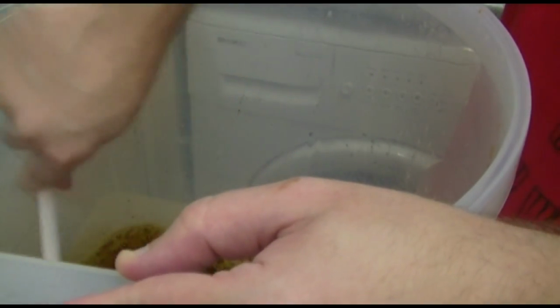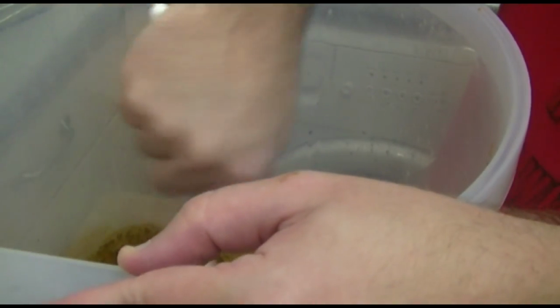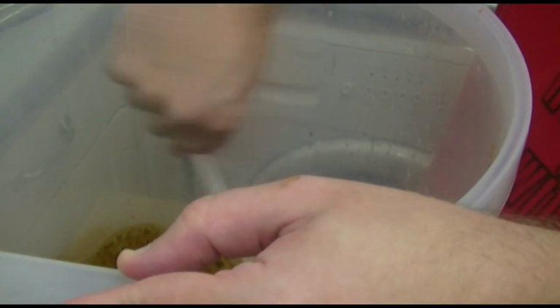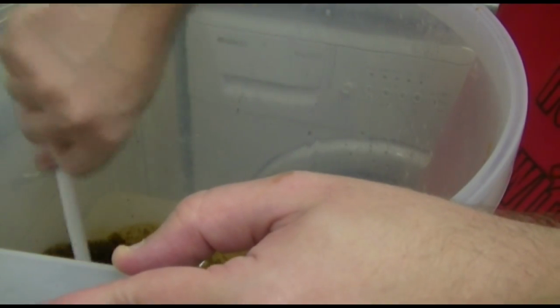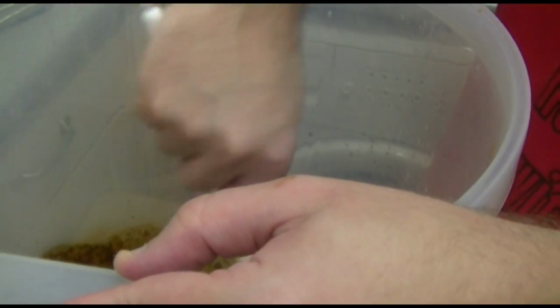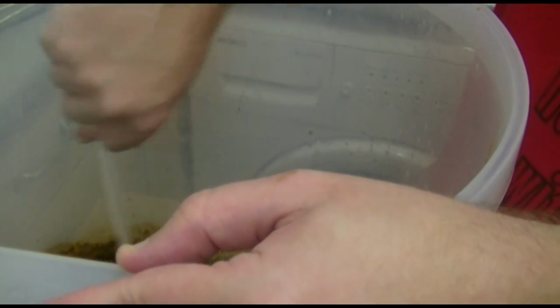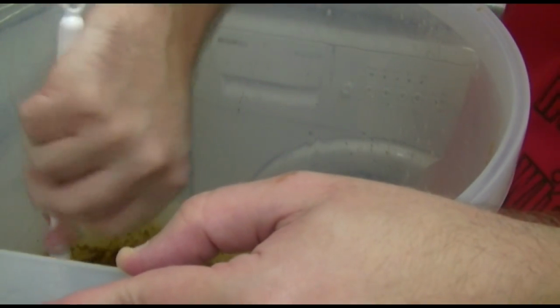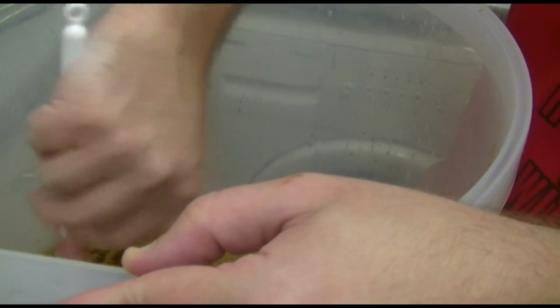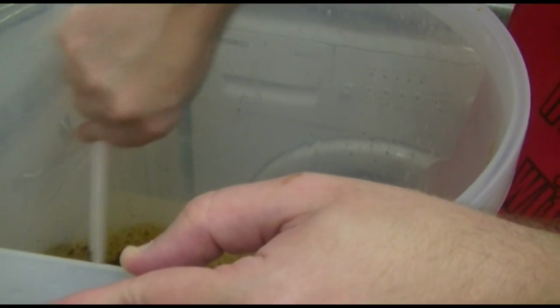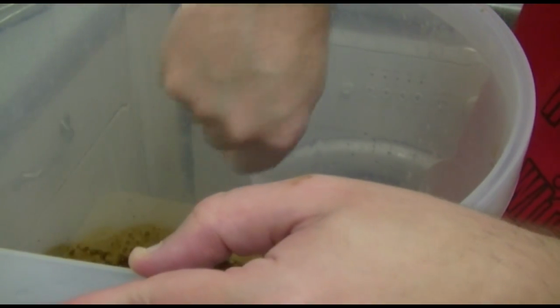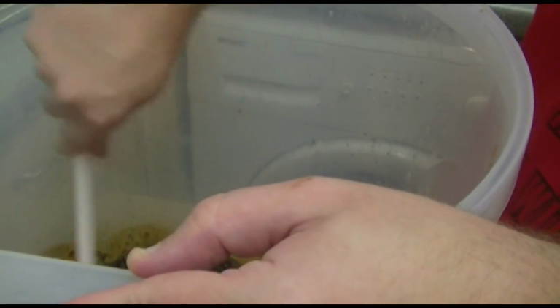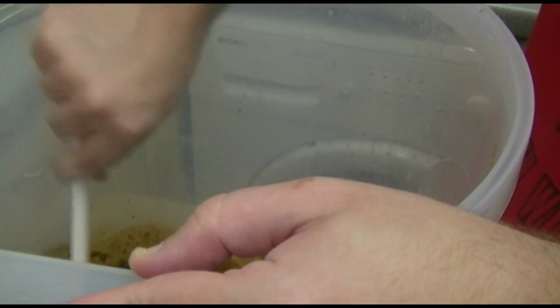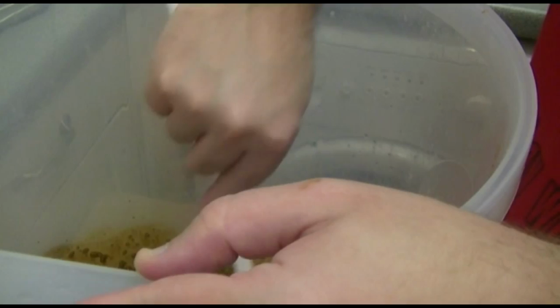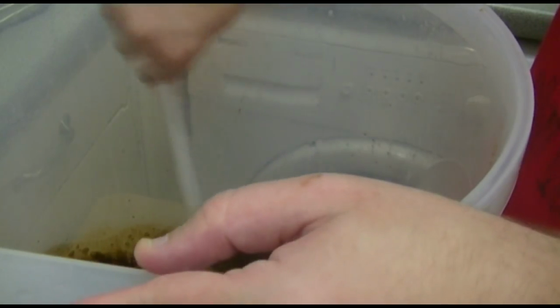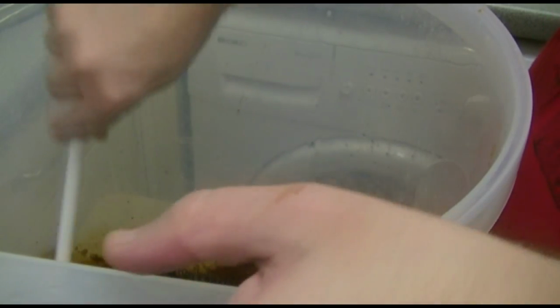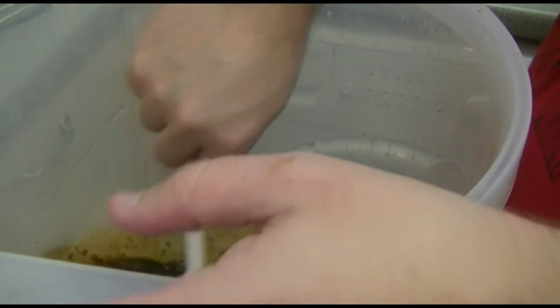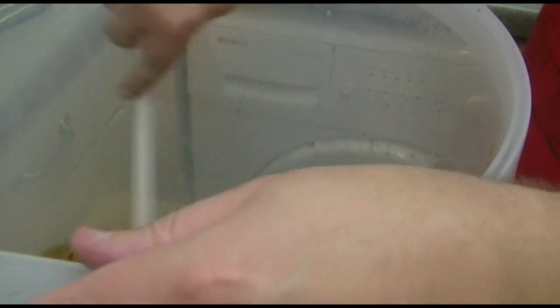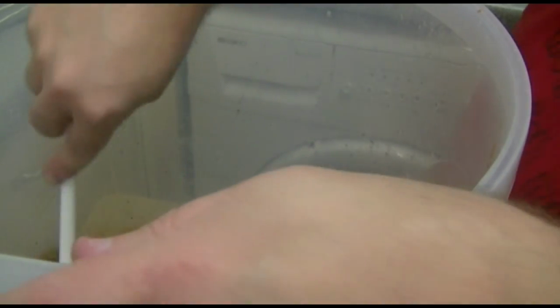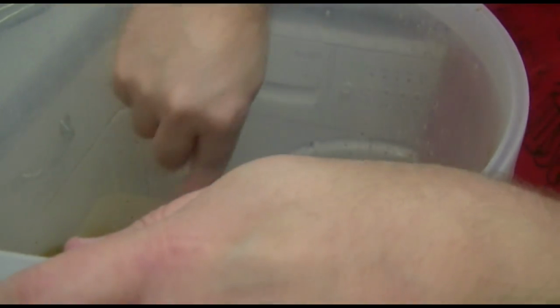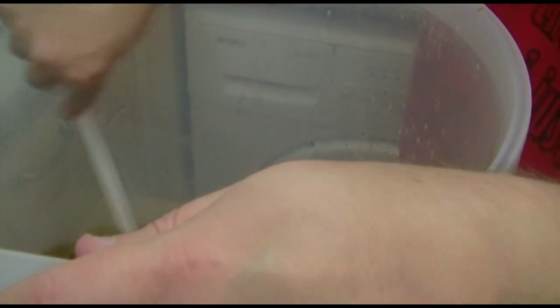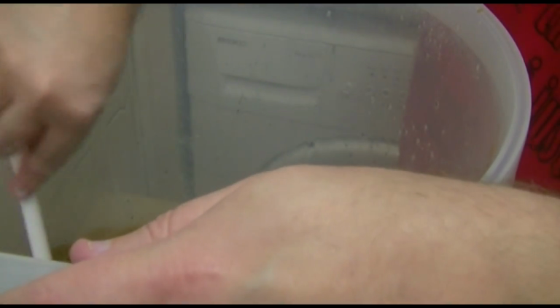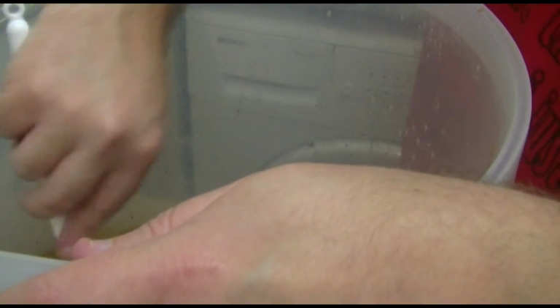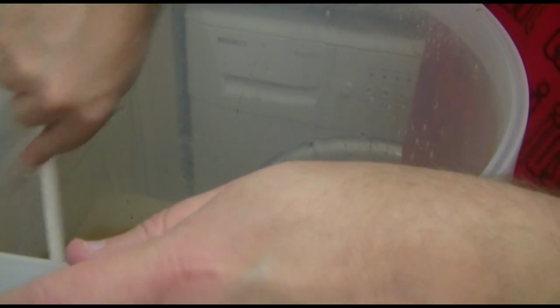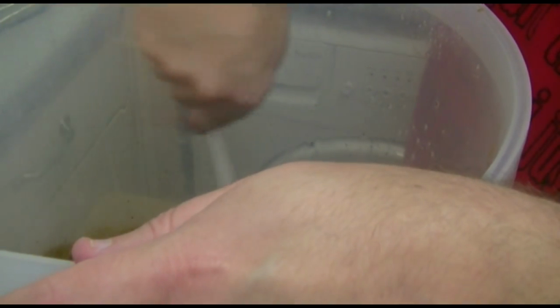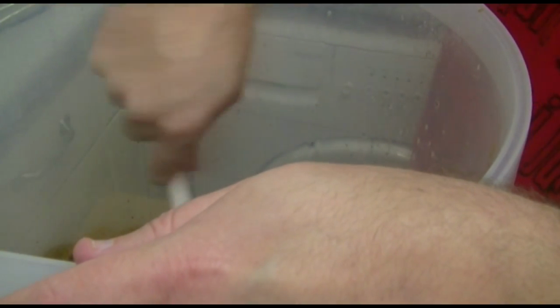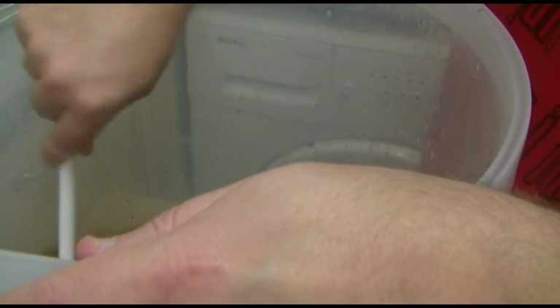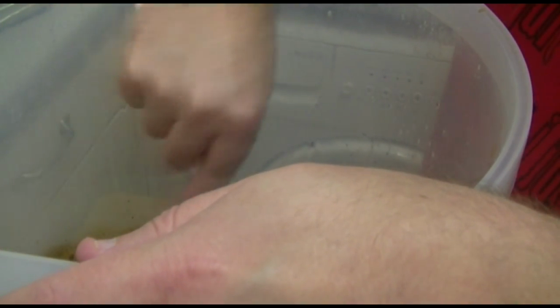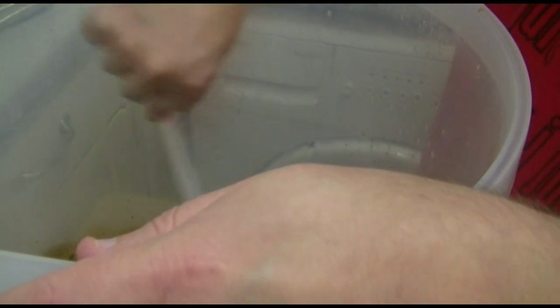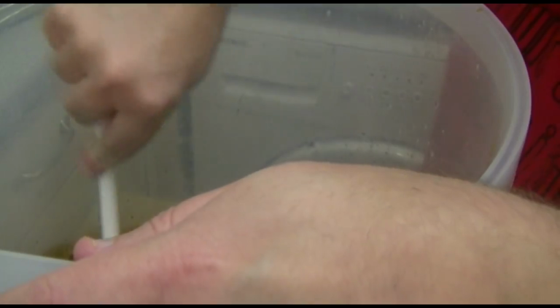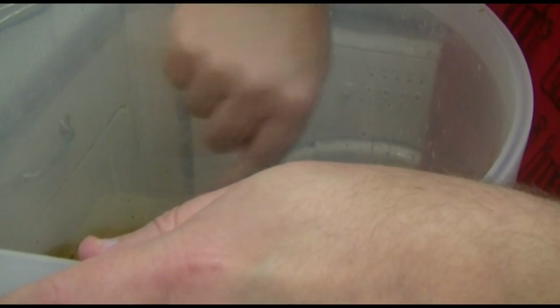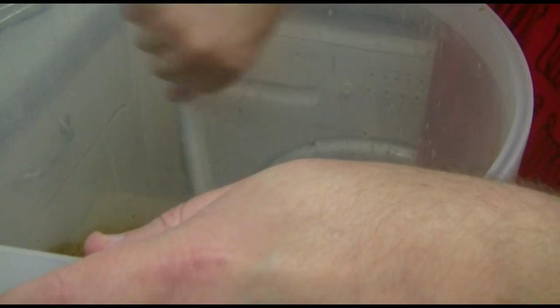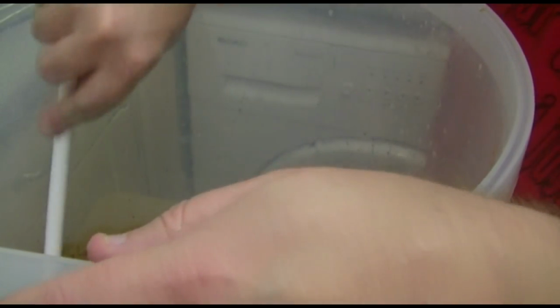It might not look much right now guys, but believe me, I tell you, this will hopefully make an absolutely fantastic beer — well, I'm hoping it will.